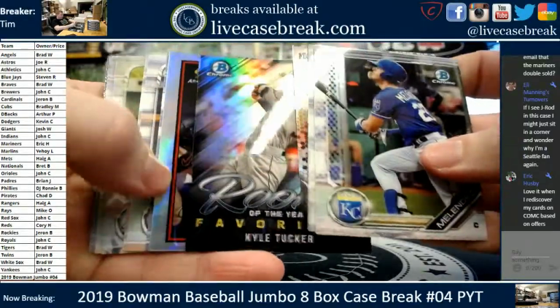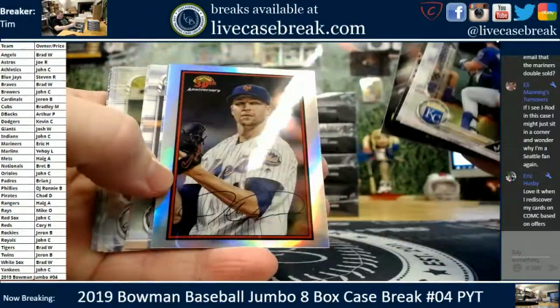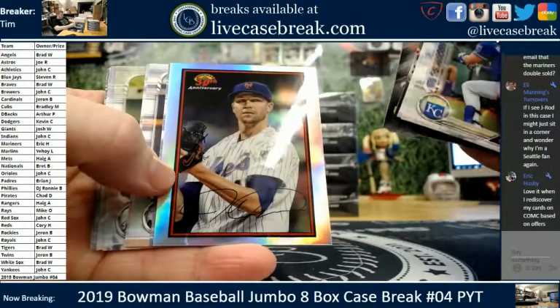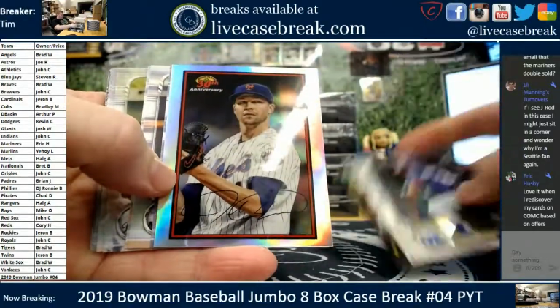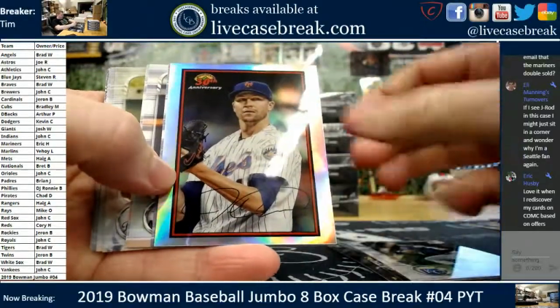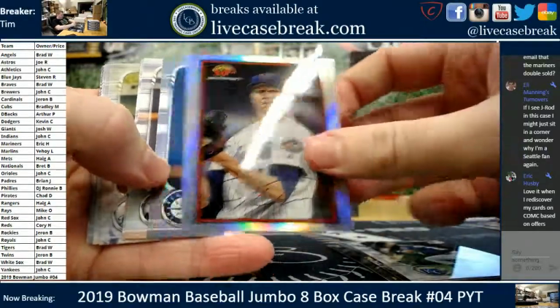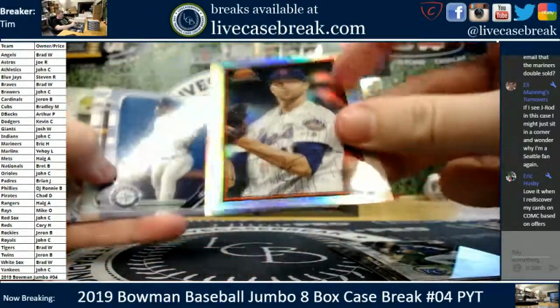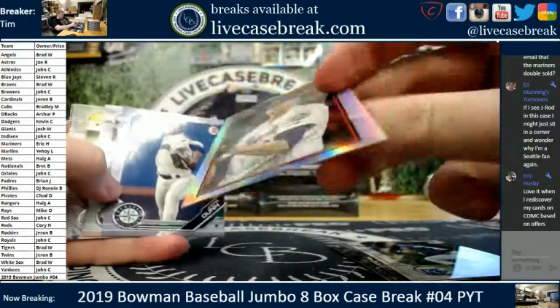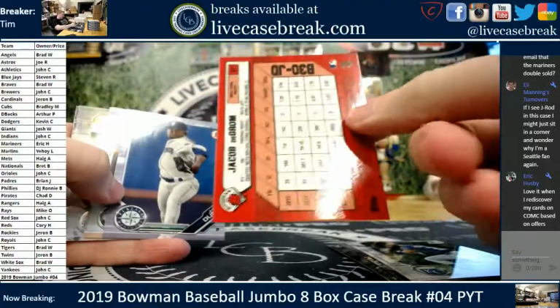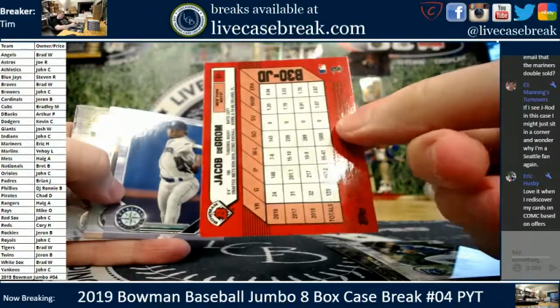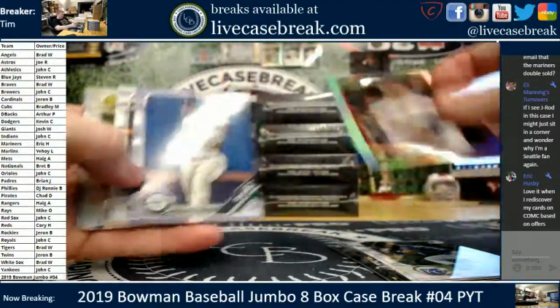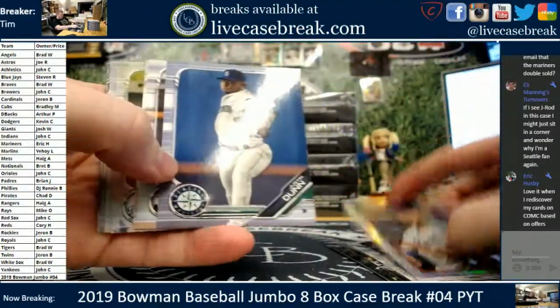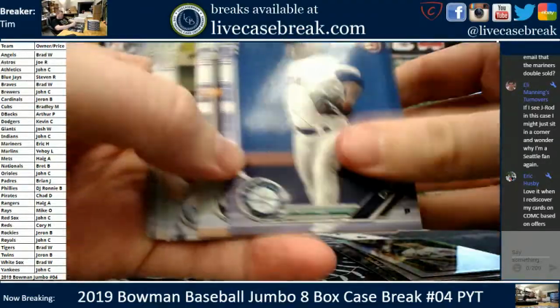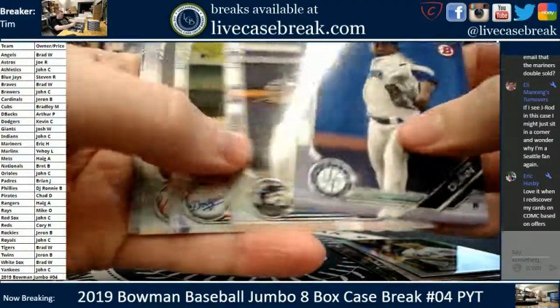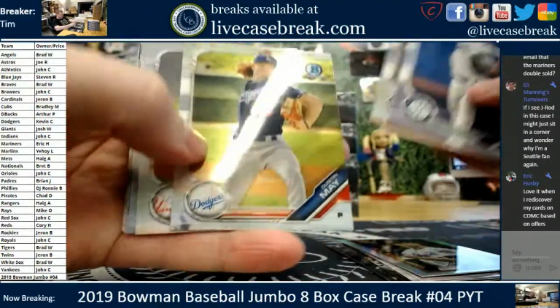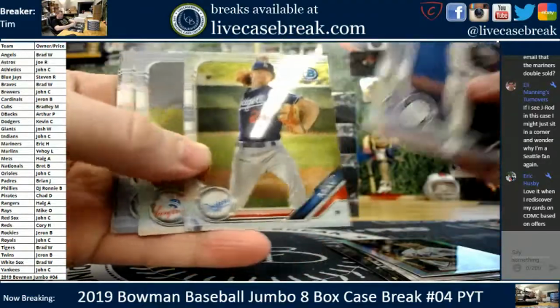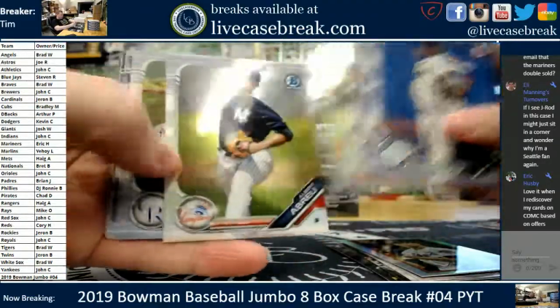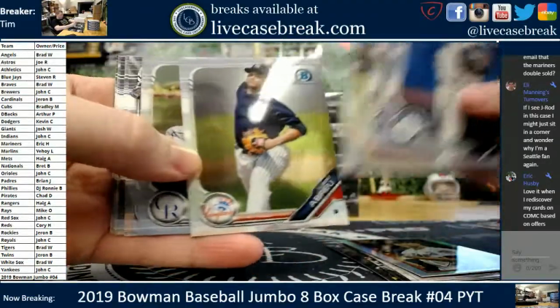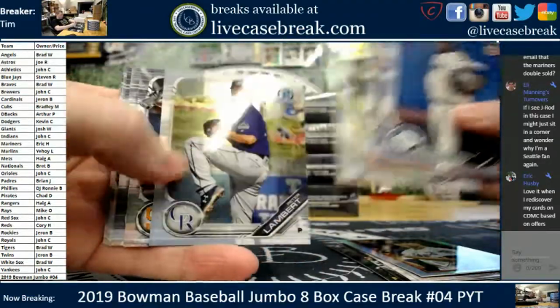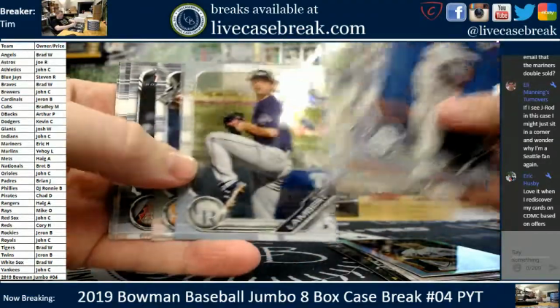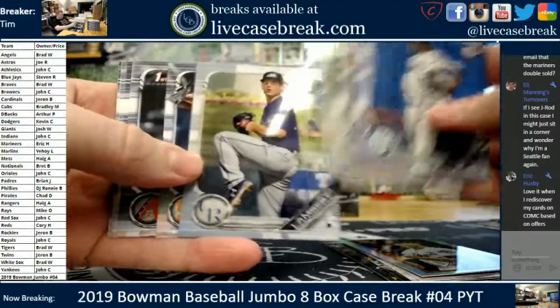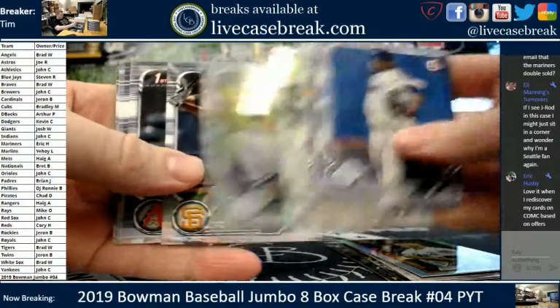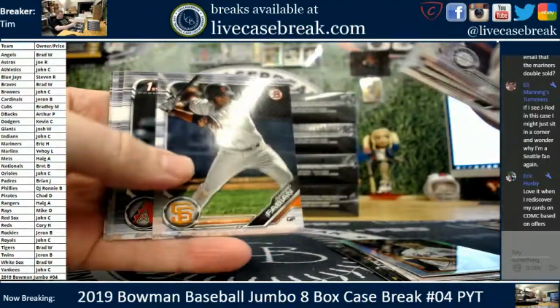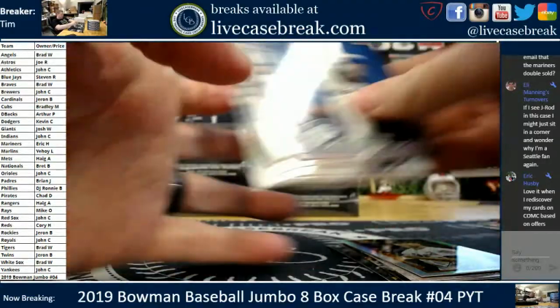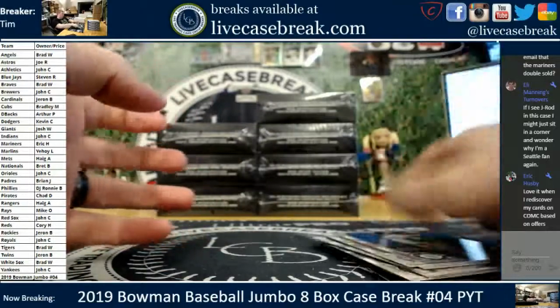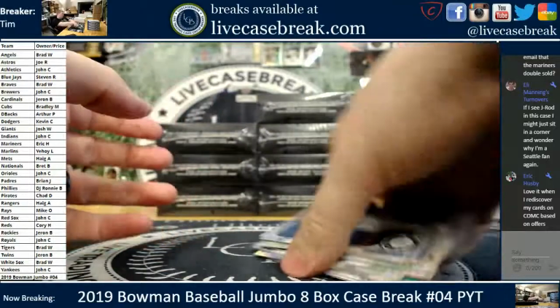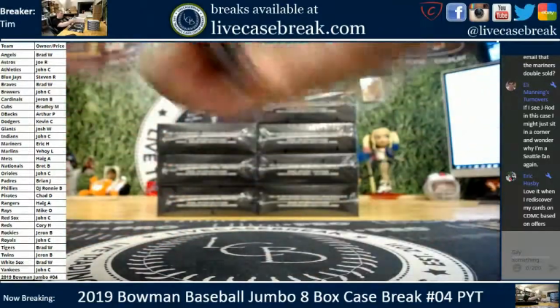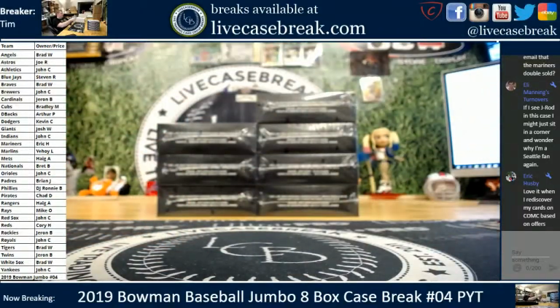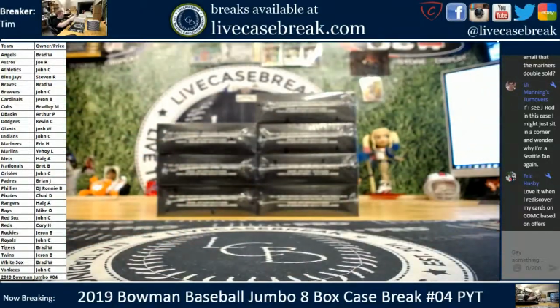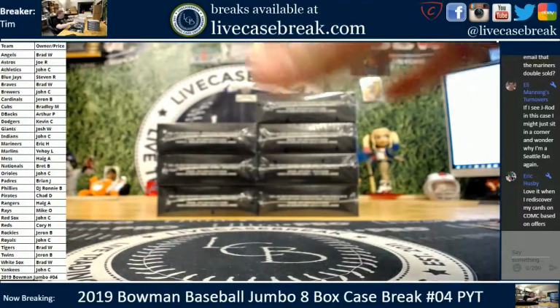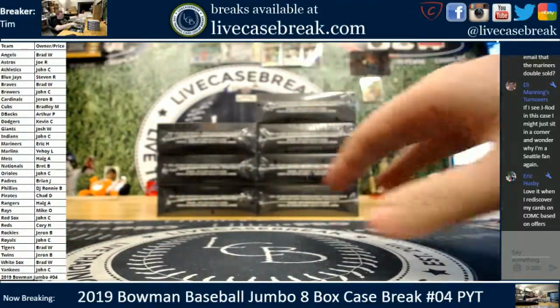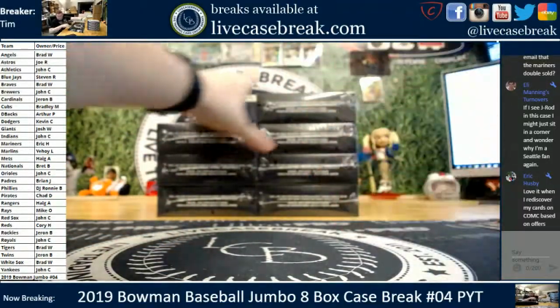Kyle Tucker, Rookie of the Year. We get a 30th de Gram. And there's box one — May, Abreu, and Lambert. Box one in the books, on to two.